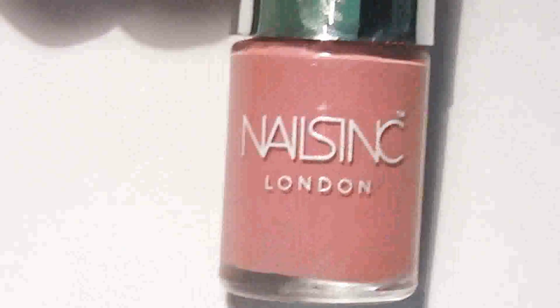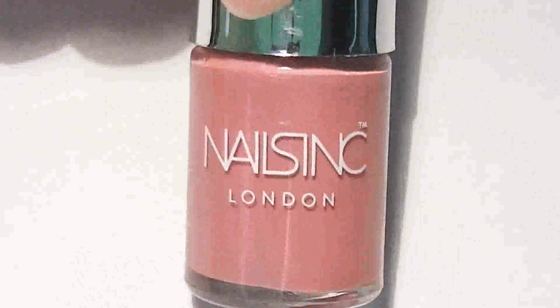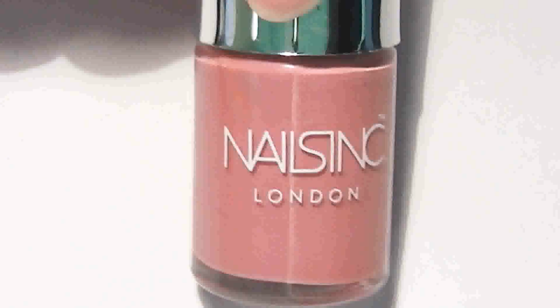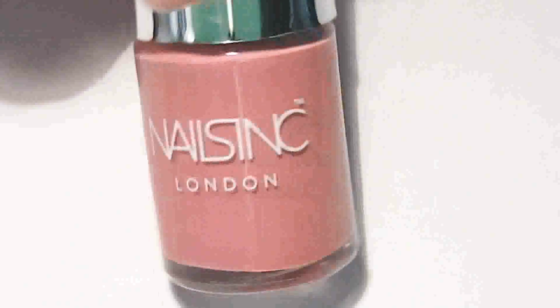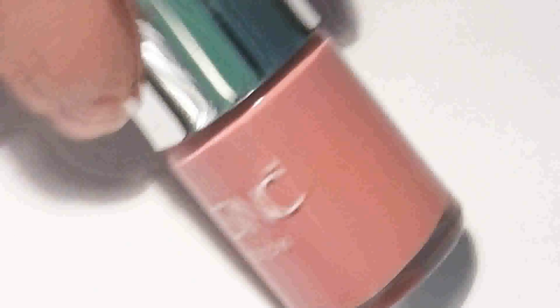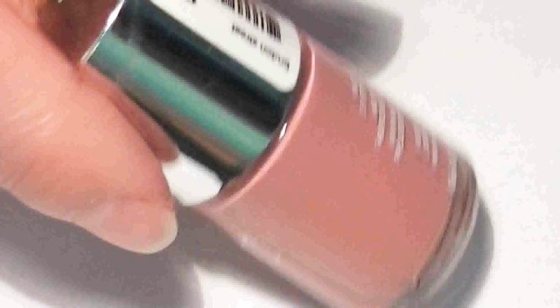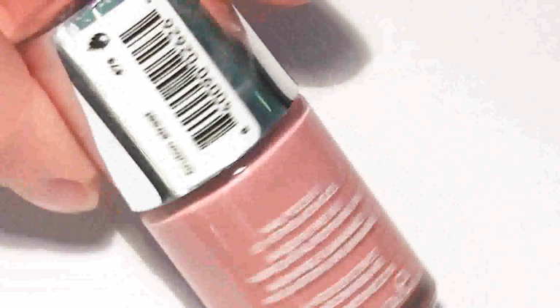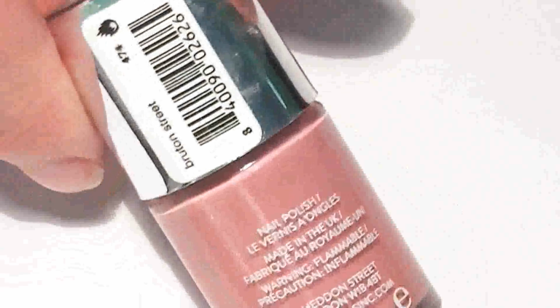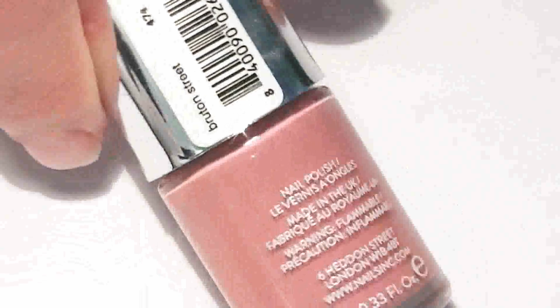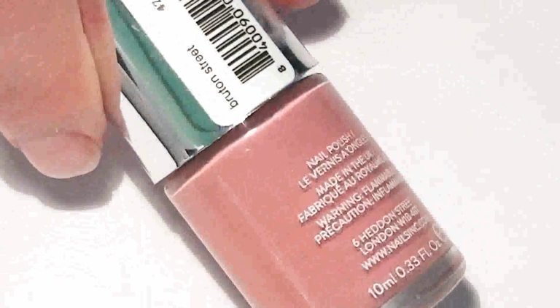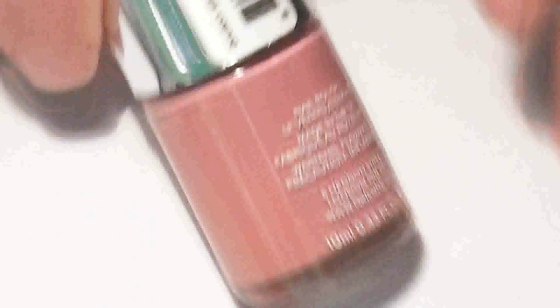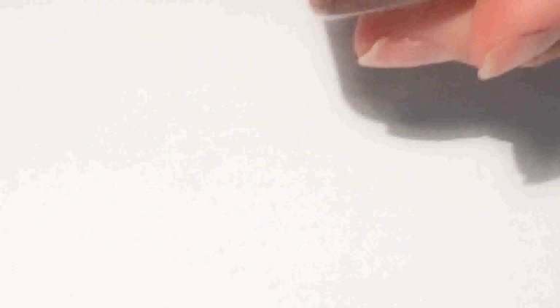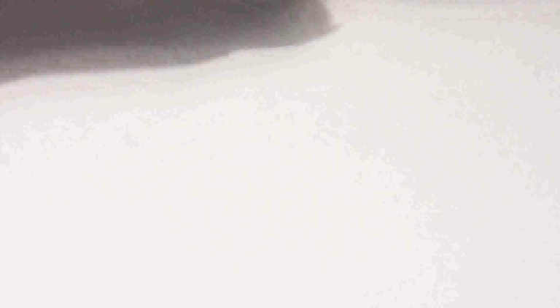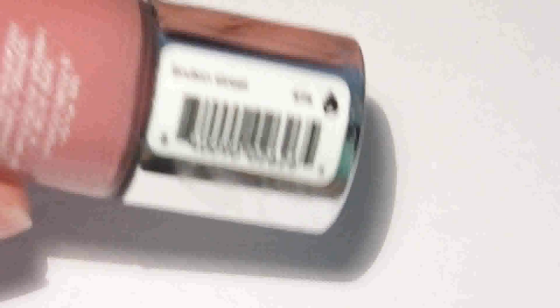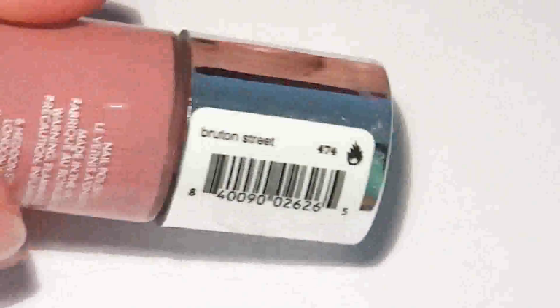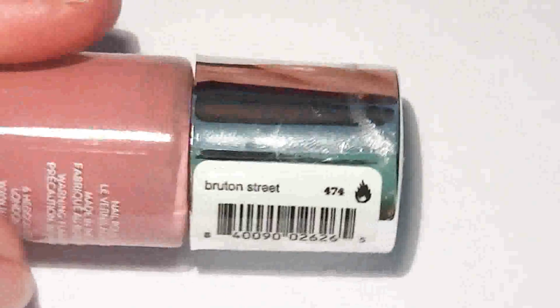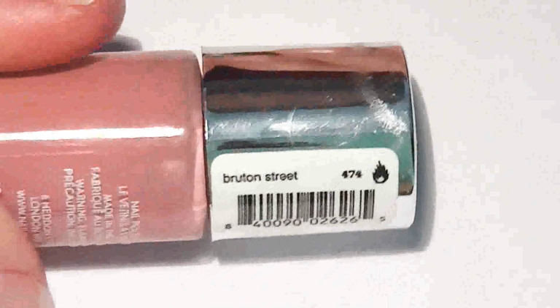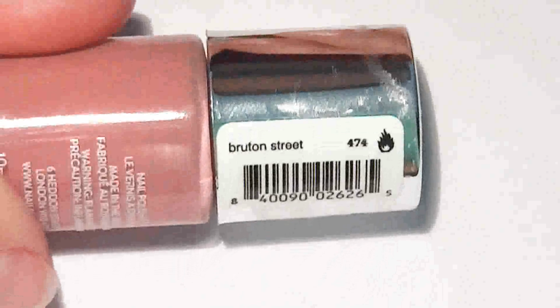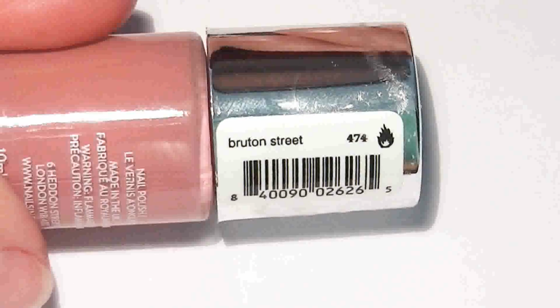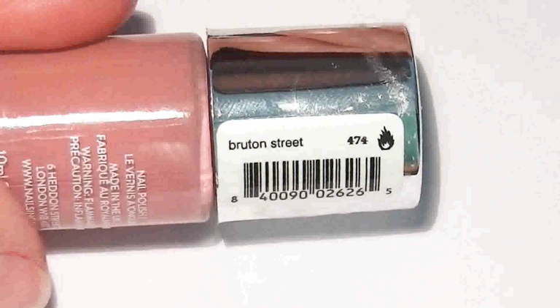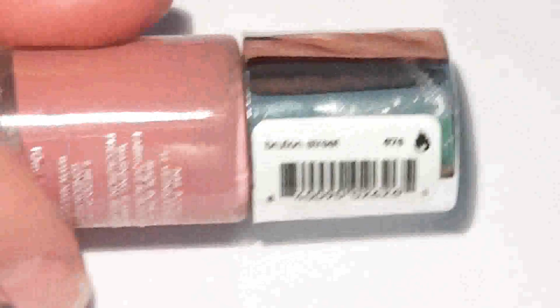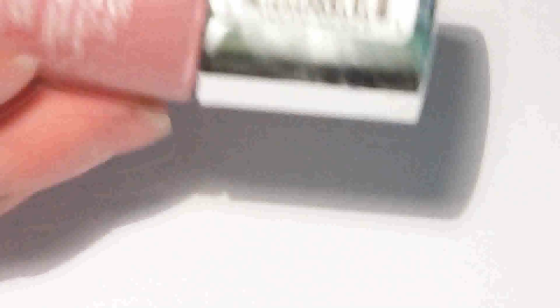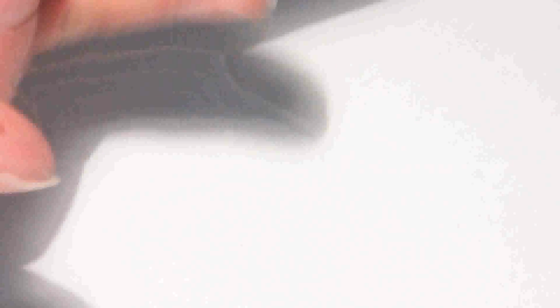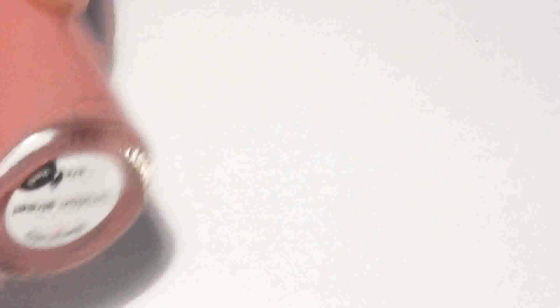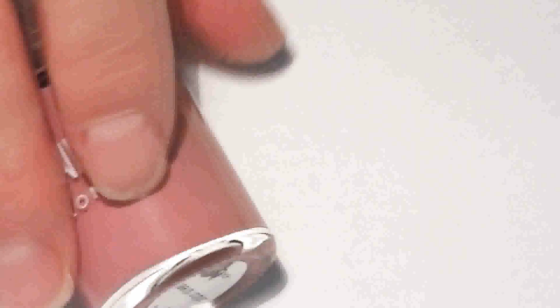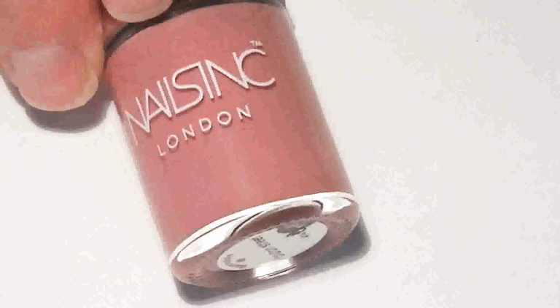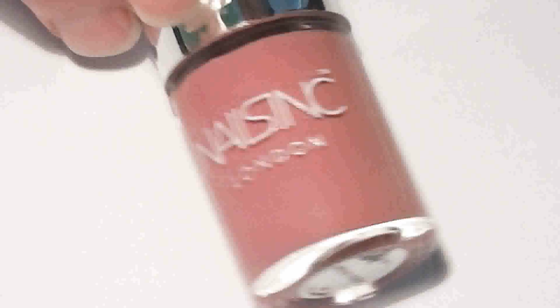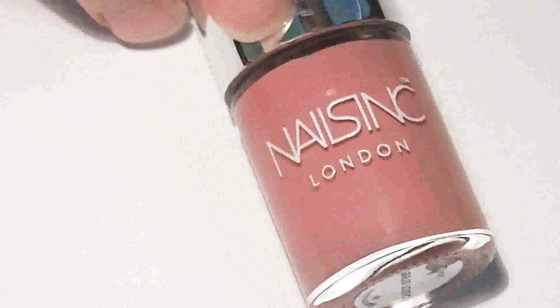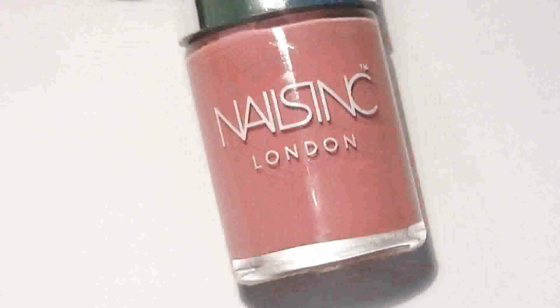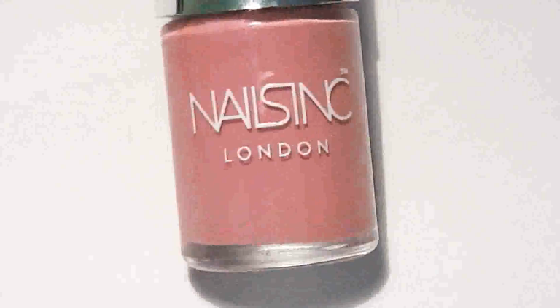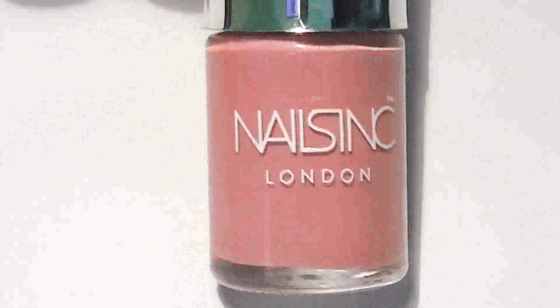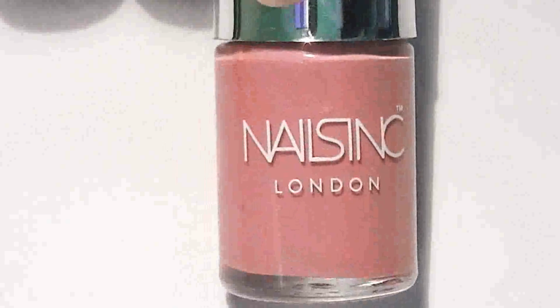Here is the base color that I use. It's a nice dusty pink color and it's by Nails Ink. I will apply just one coat of this on each nail.